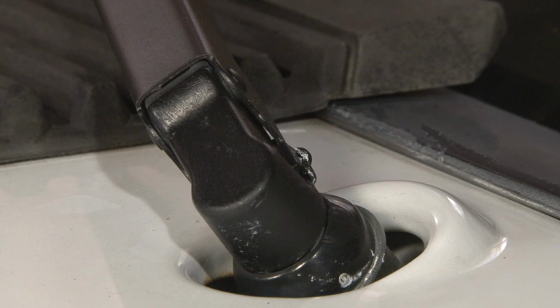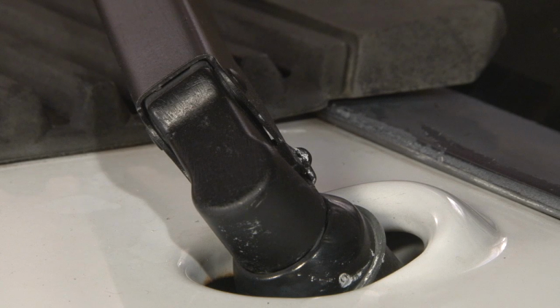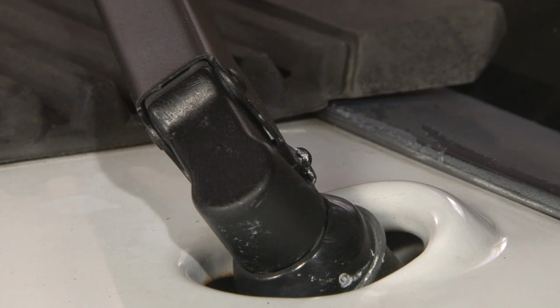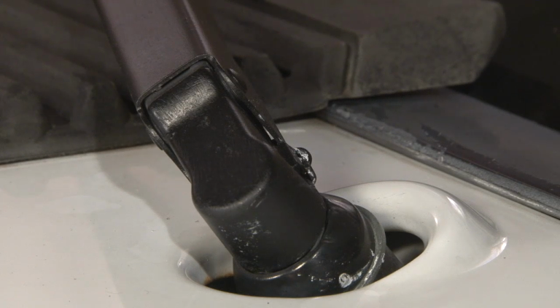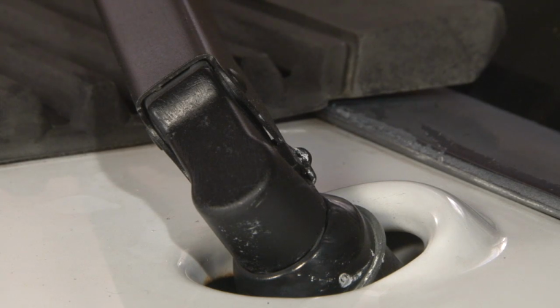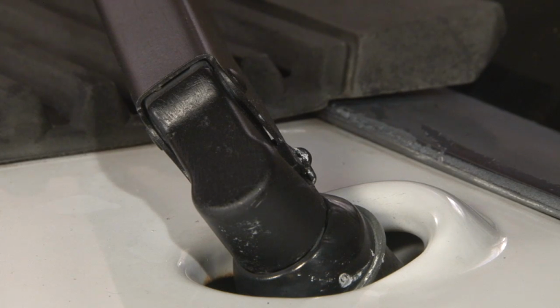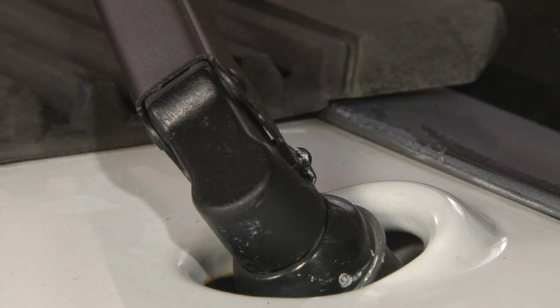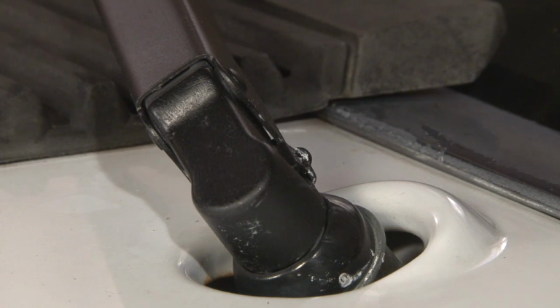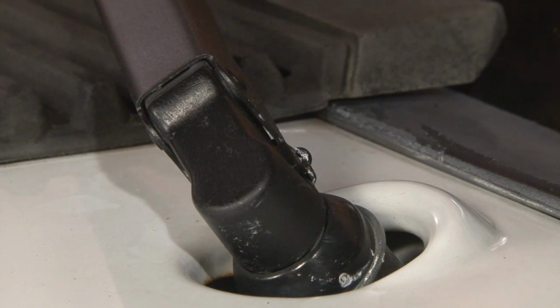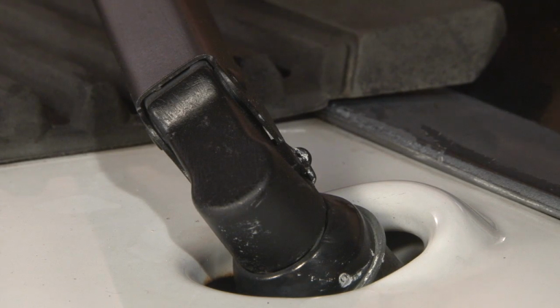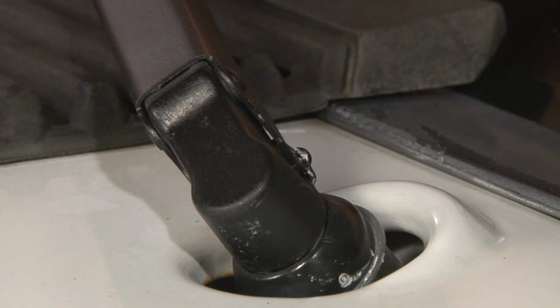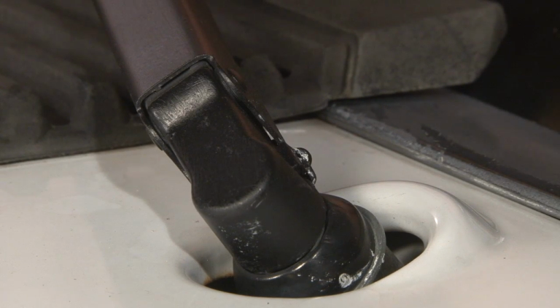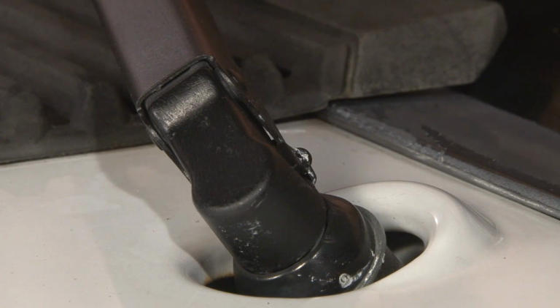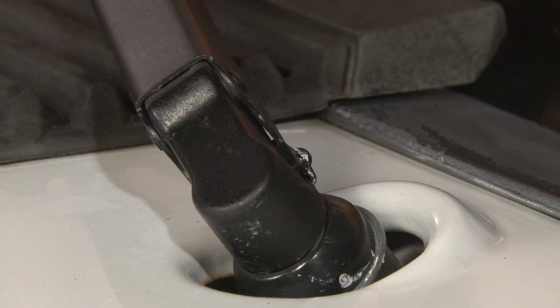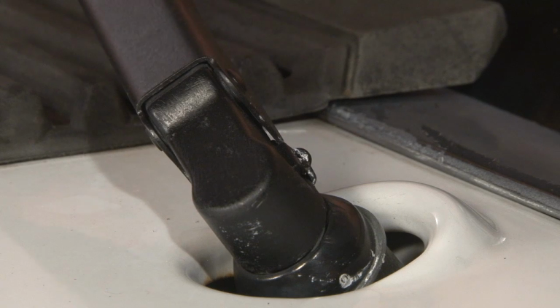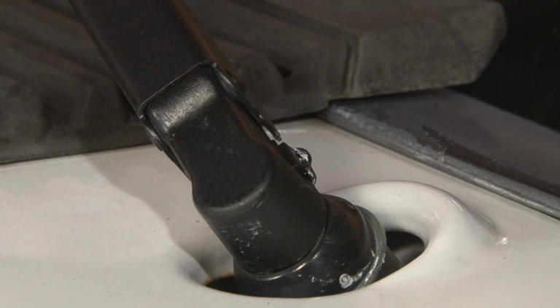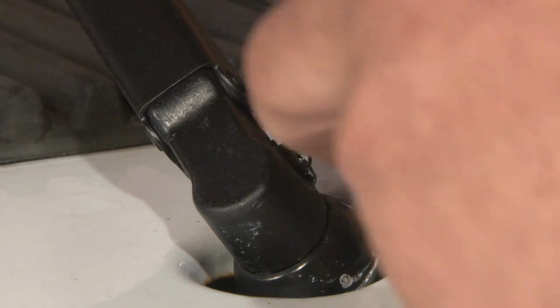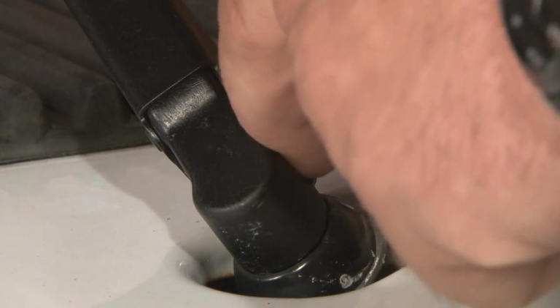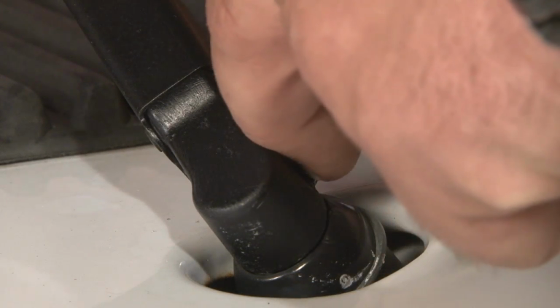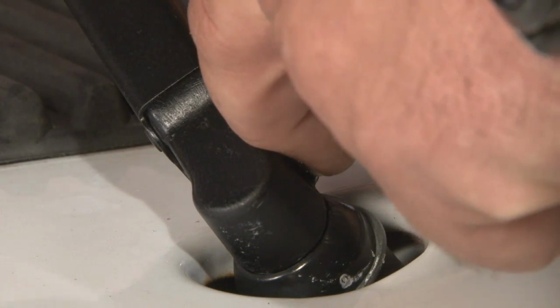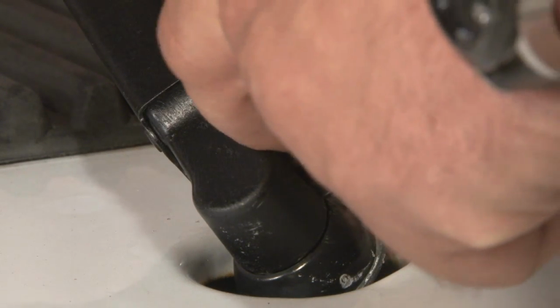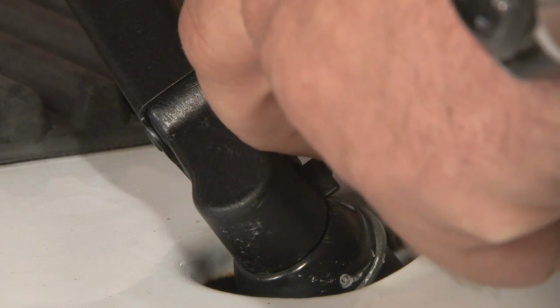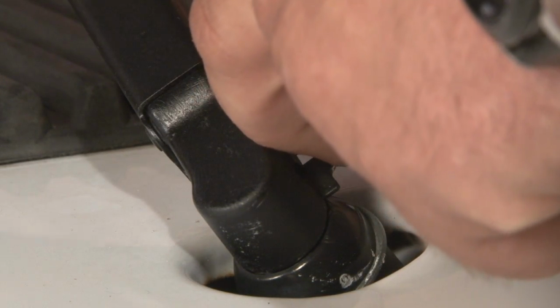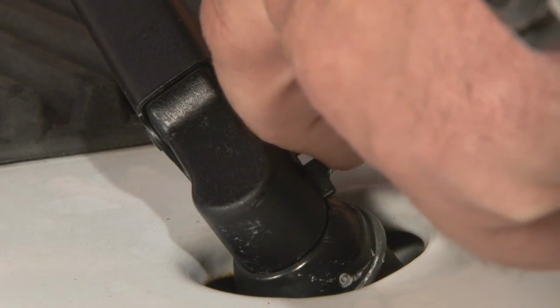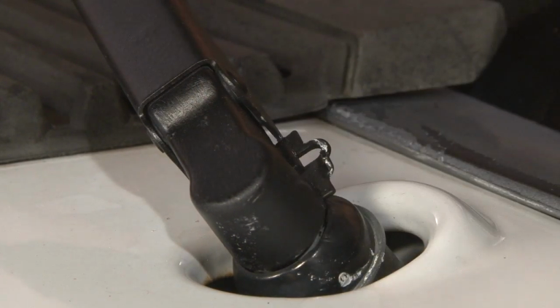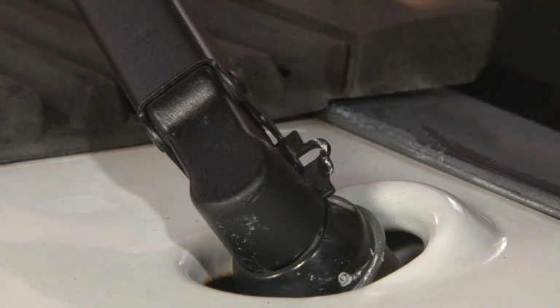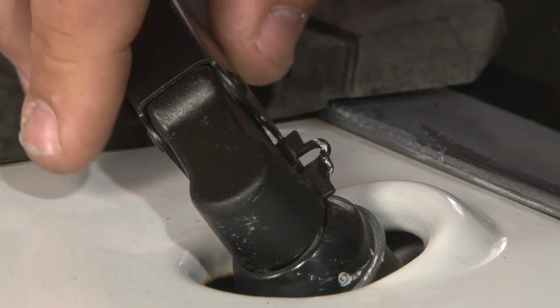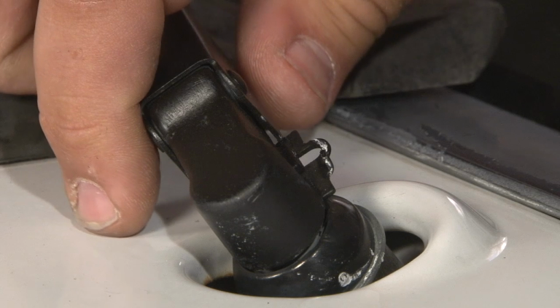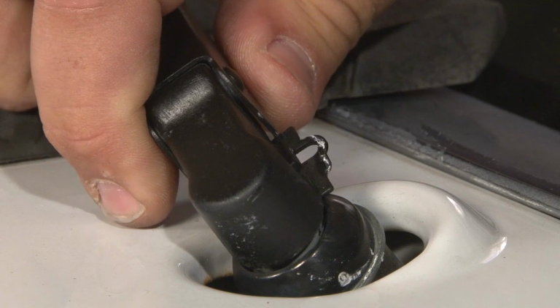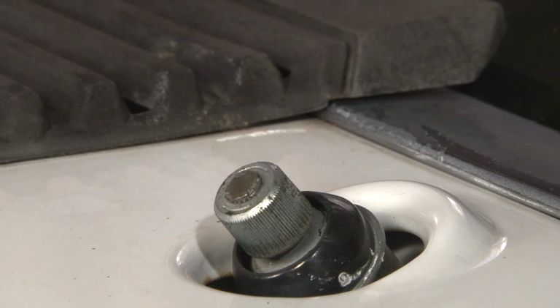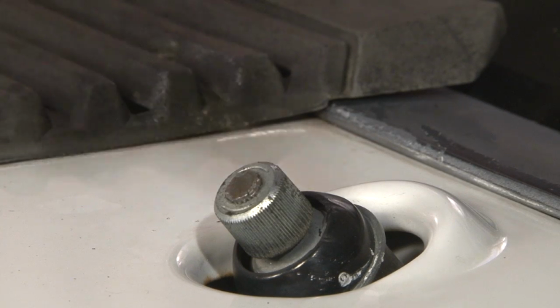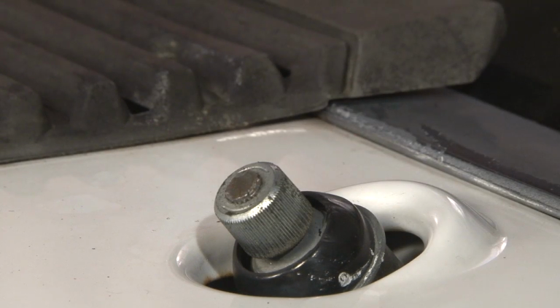The installation is very straightforward — the only tool required is a Phillips head screwdriver. We're going to start by removing our wipers. We're going to lift up on the arm and pull this little tab out, rest the arm against the tab, and slide the wiper off.